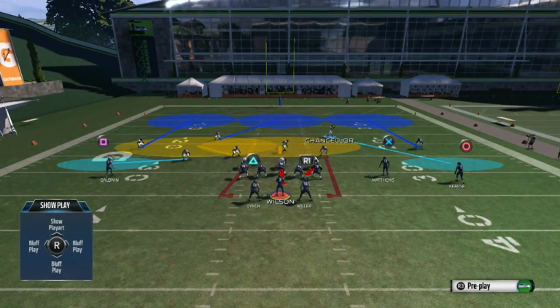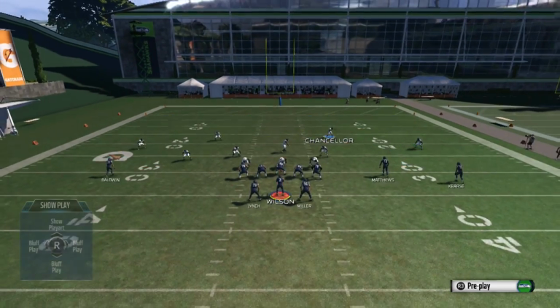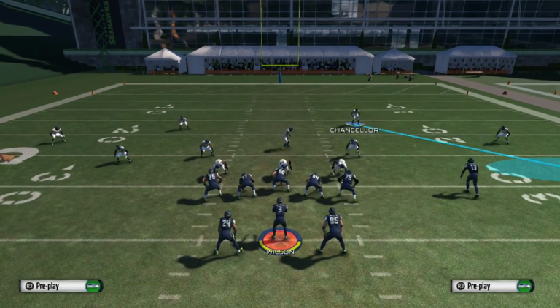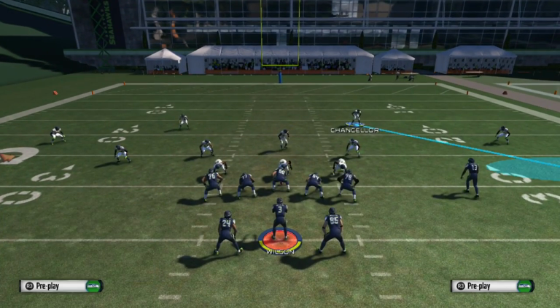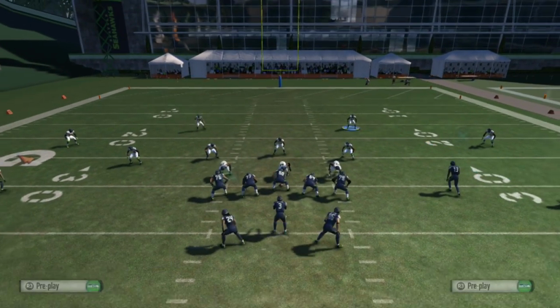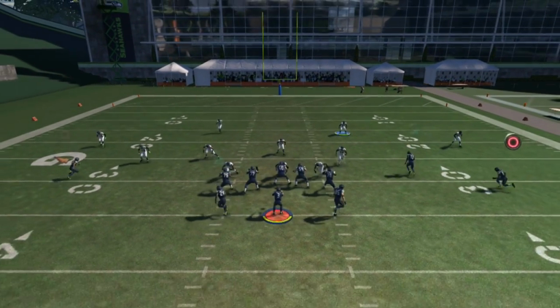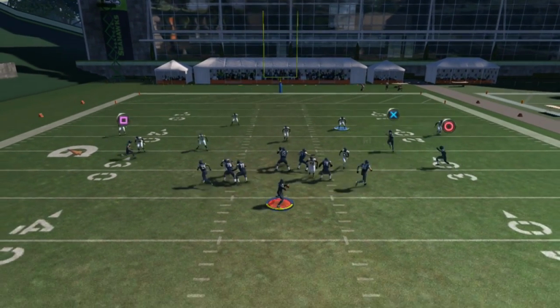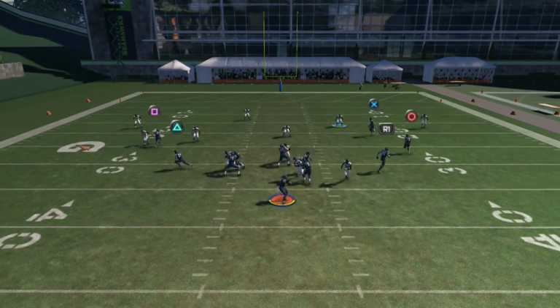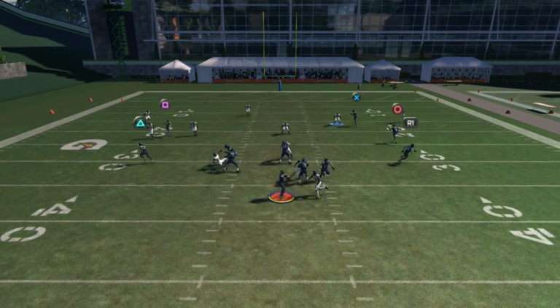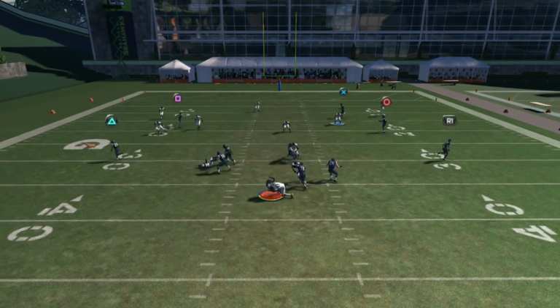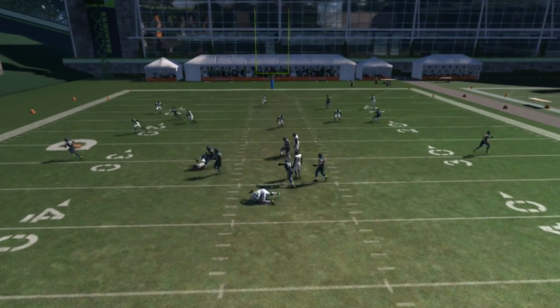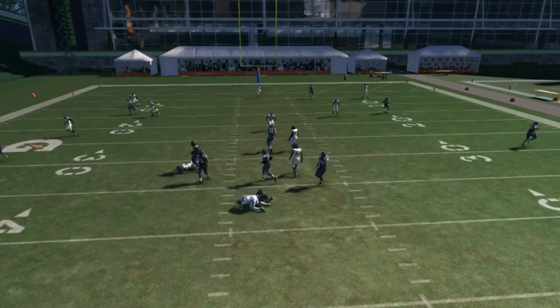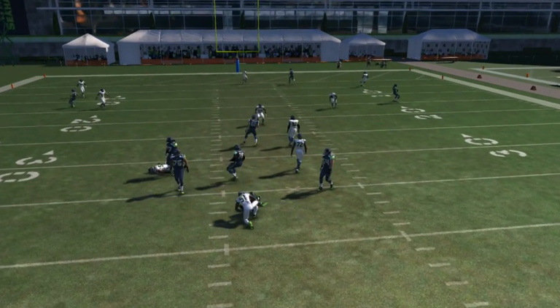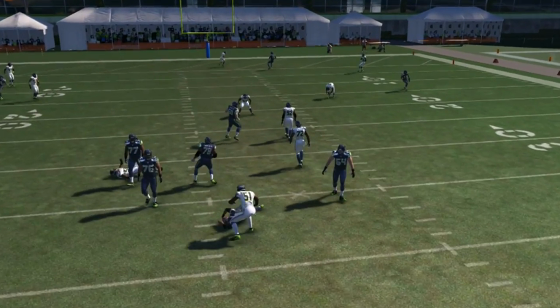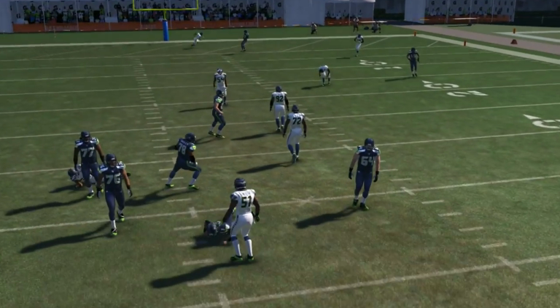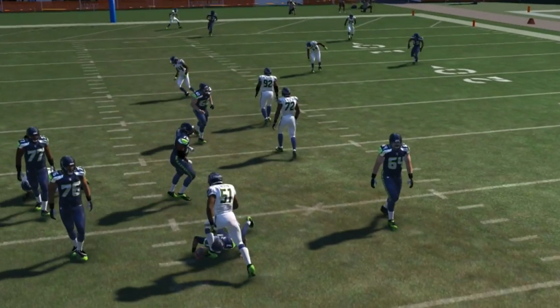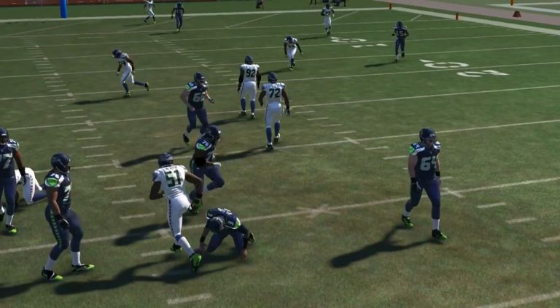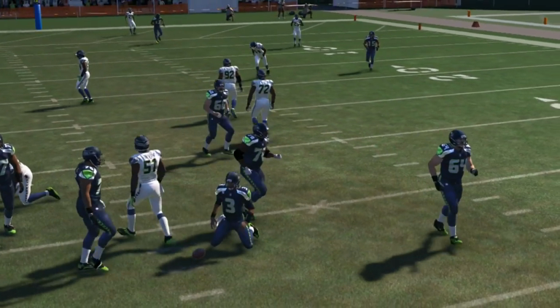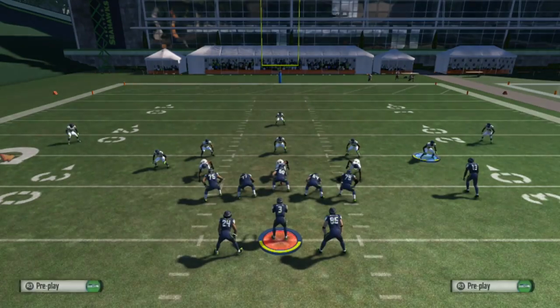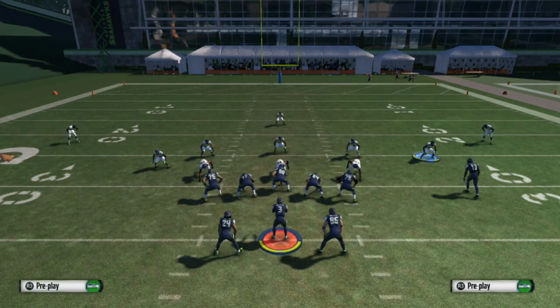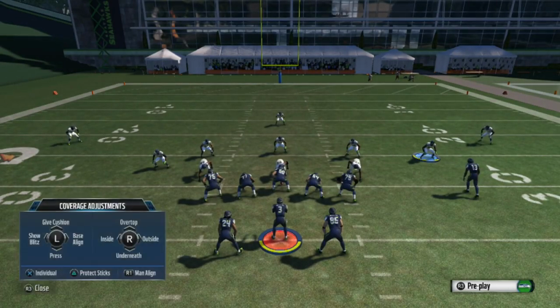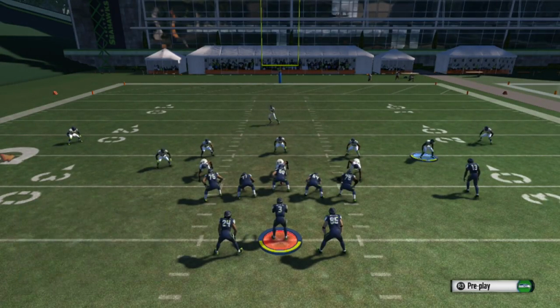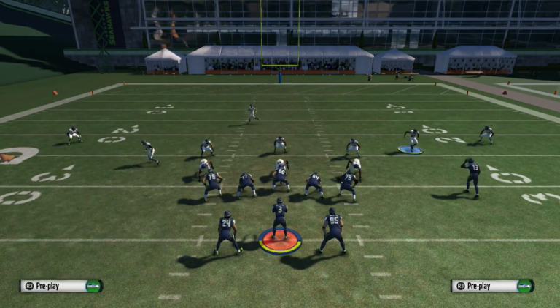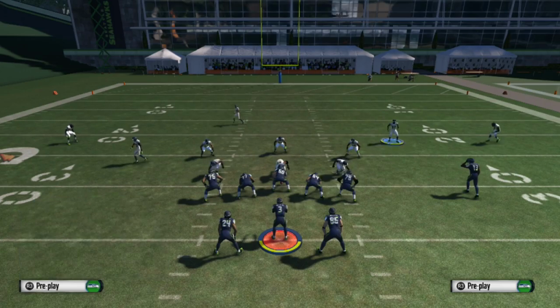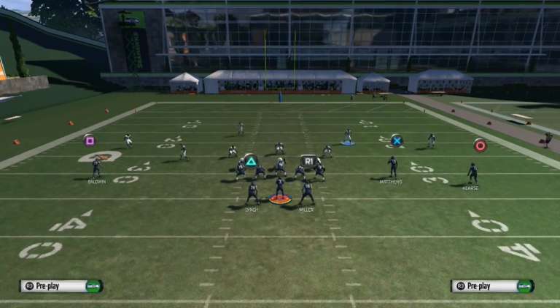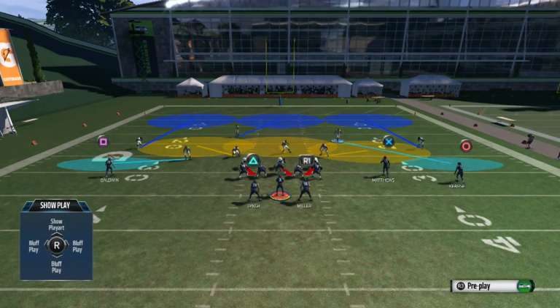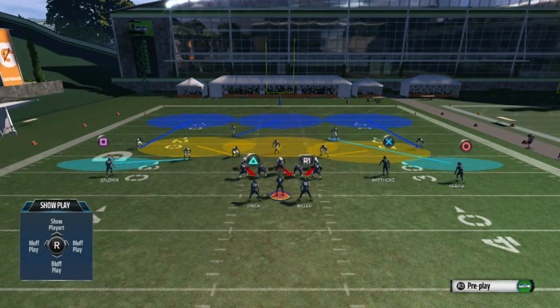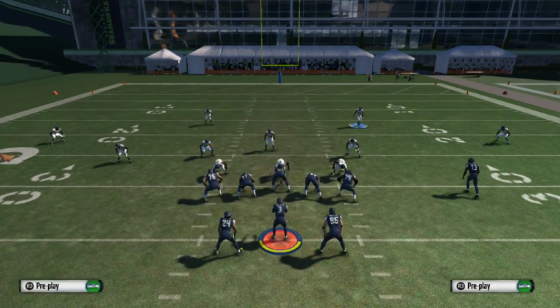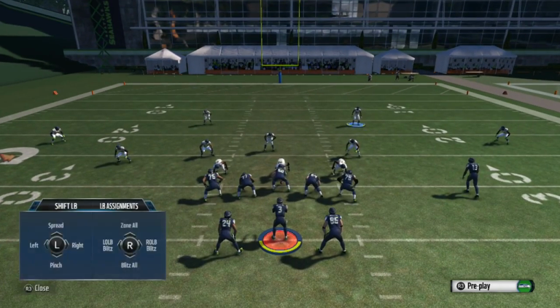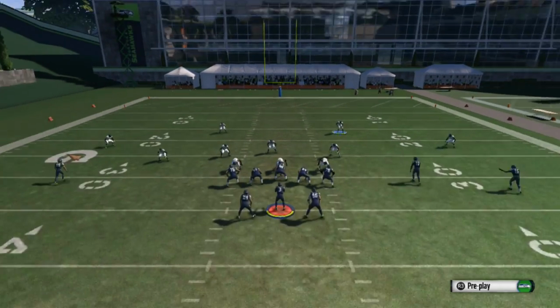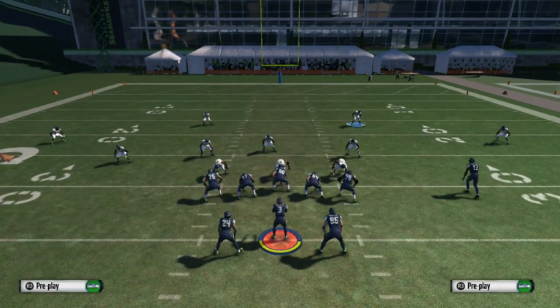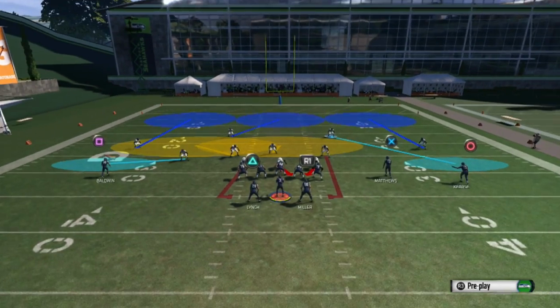As you can see, we're sending a big app blitz out of this cover three drop. If the big app is blocked, you're going to get the nice edge blitz. Here's what you do: base align, pinch the D-line down, crash down, then global blitz the right outside linebacker, and backer contain.